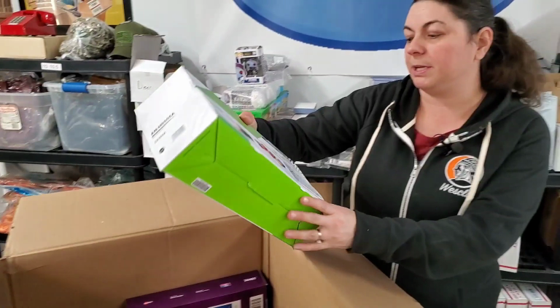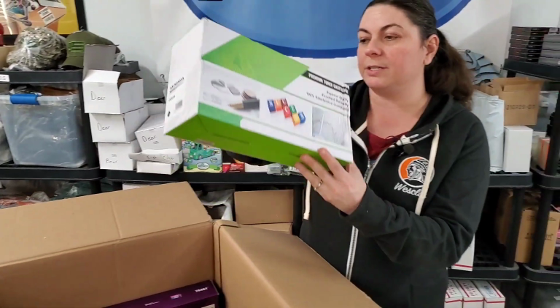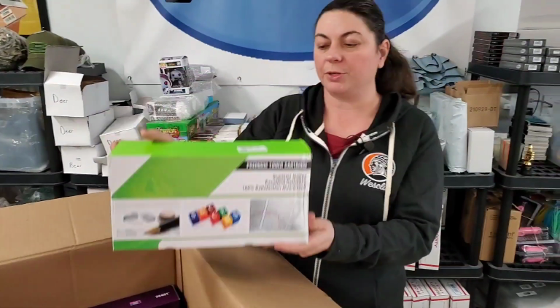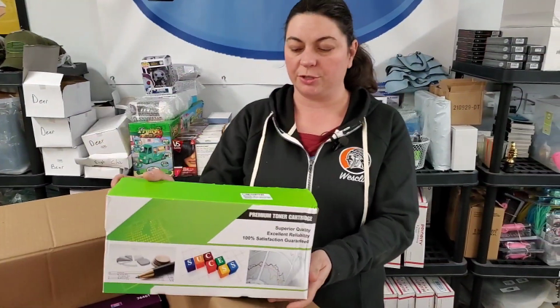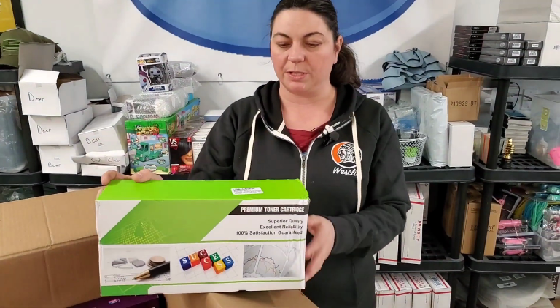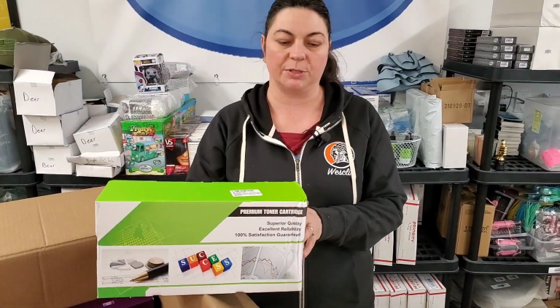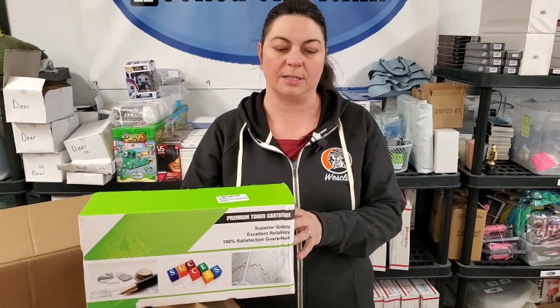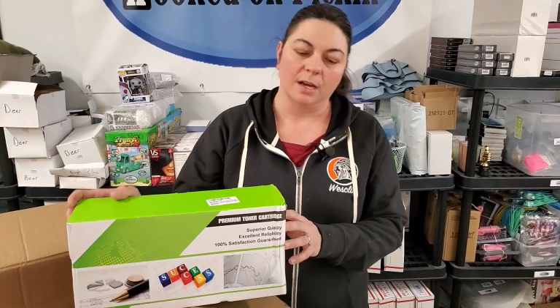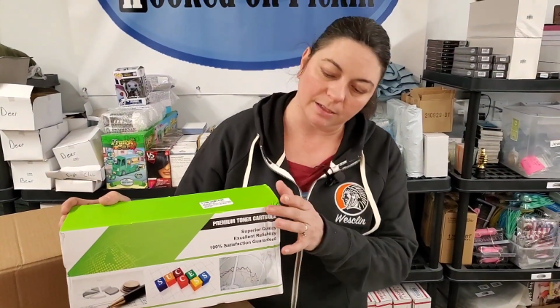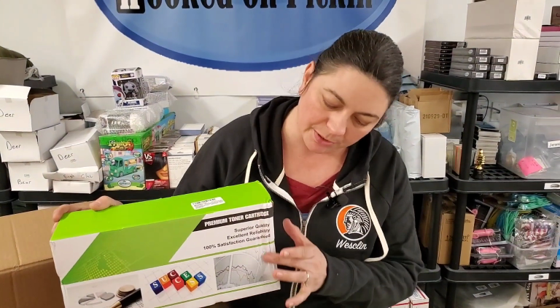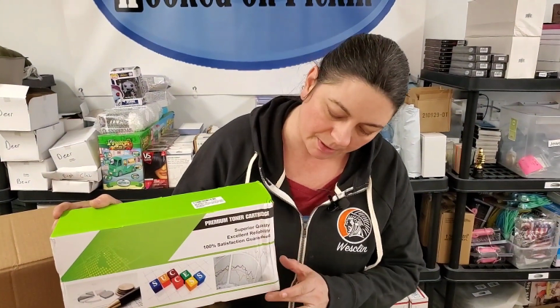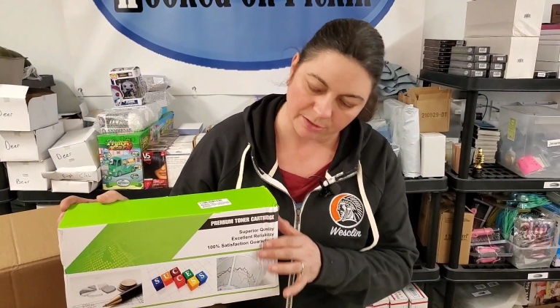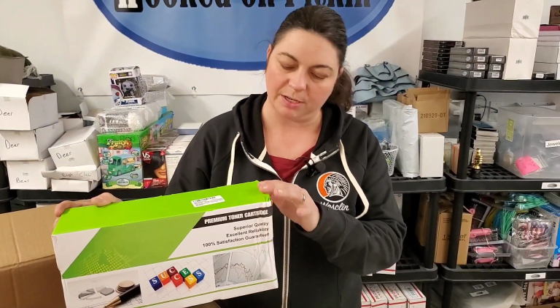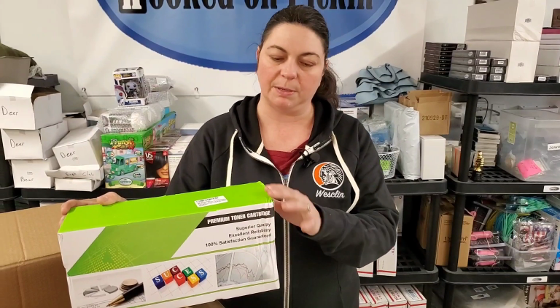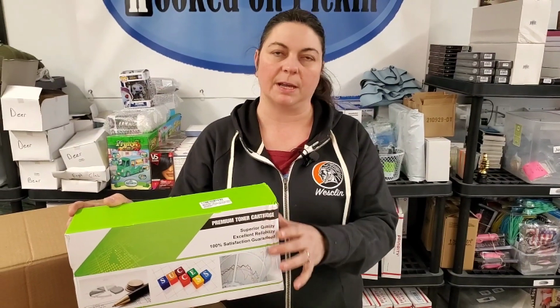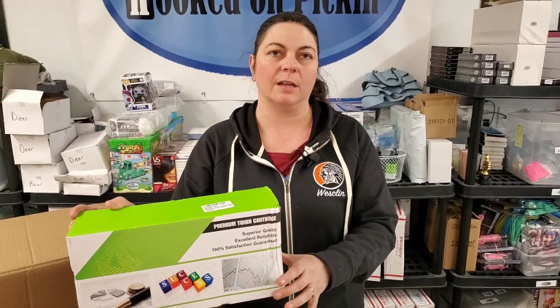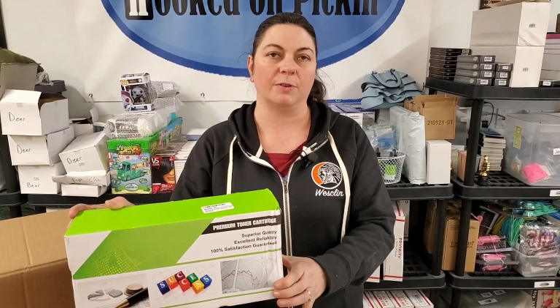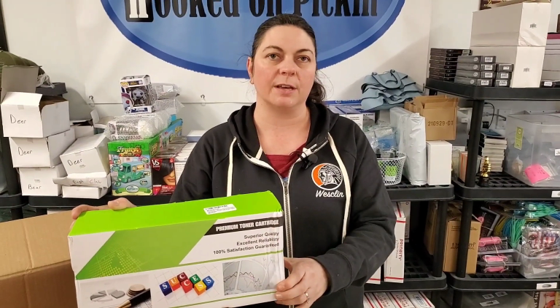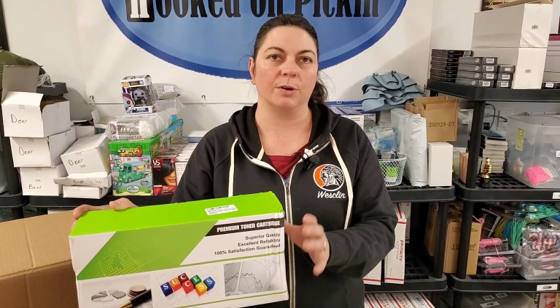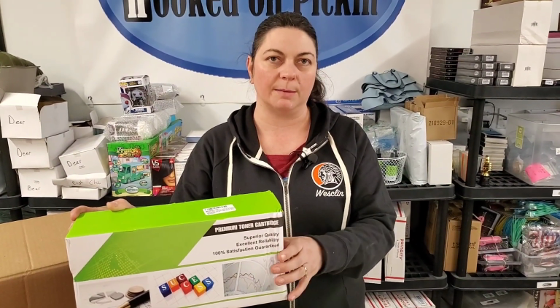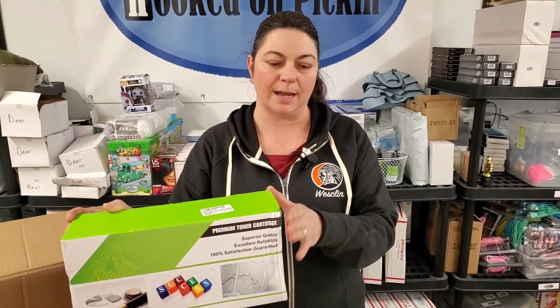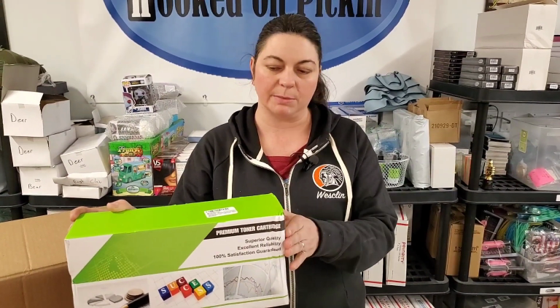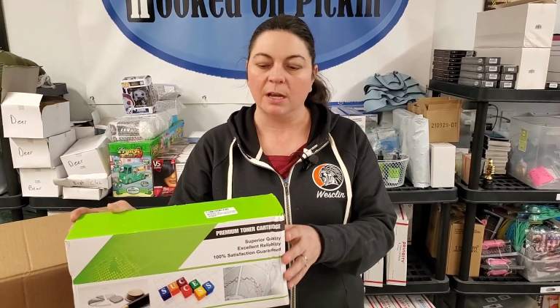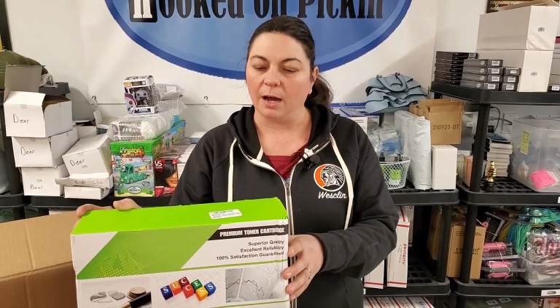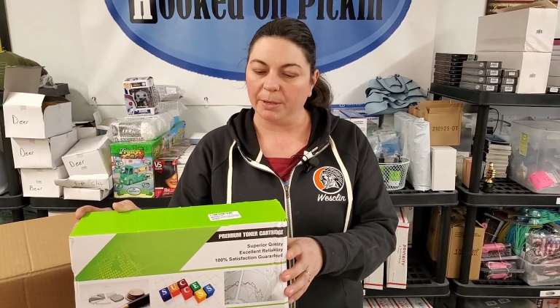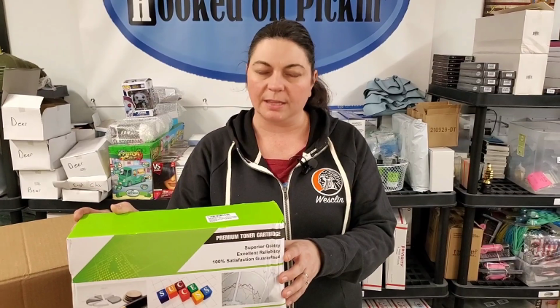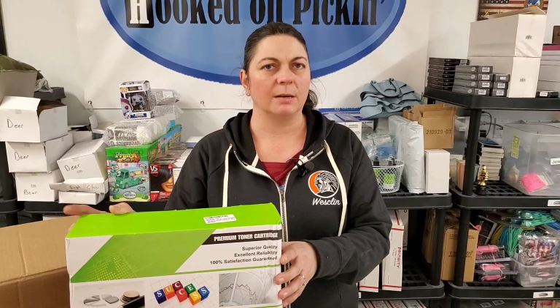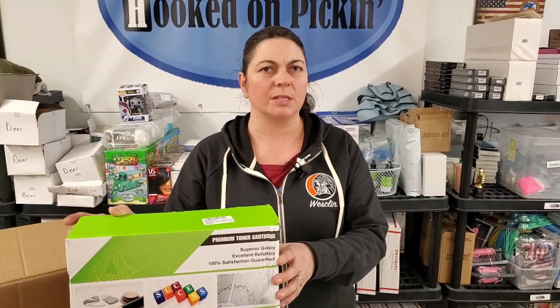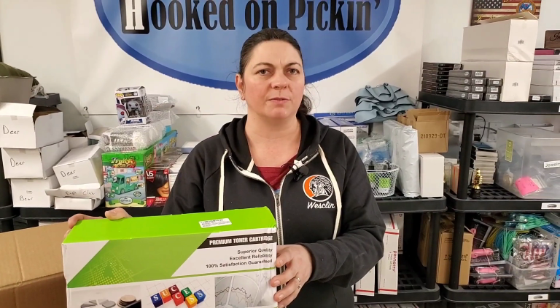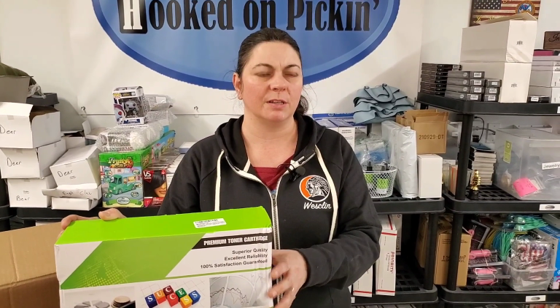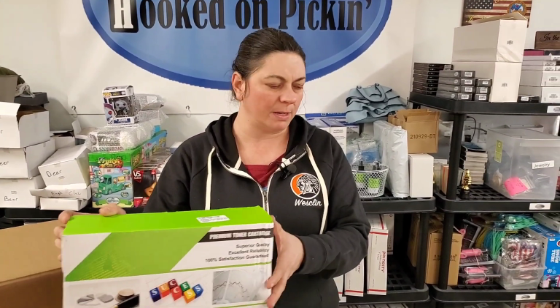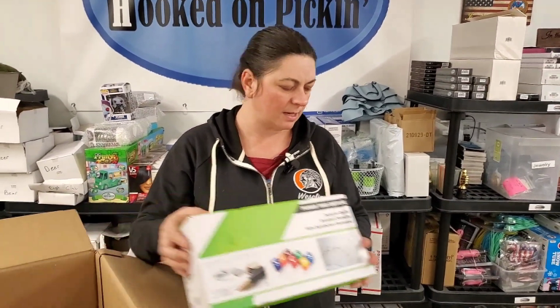Here is a toner cartridge. We had one similar to this. It's a little bit boogered up right here, so this would definitely be something I'd sell on the fire sale or on eBay, not on Amazon. But I think — how much was this? Like $30 last time?